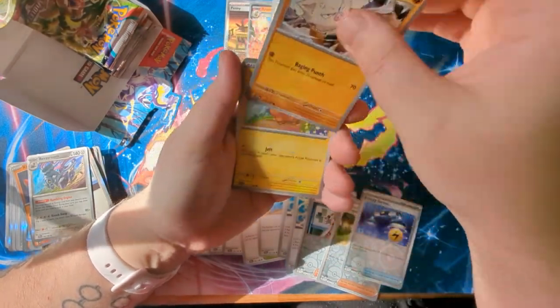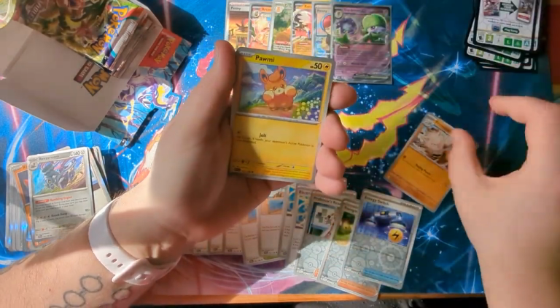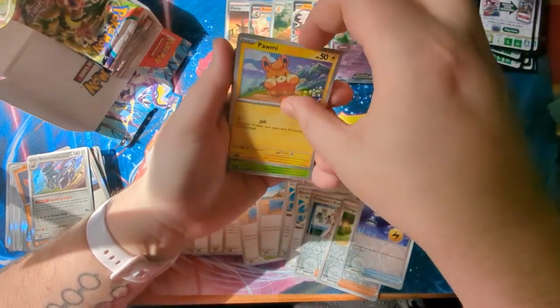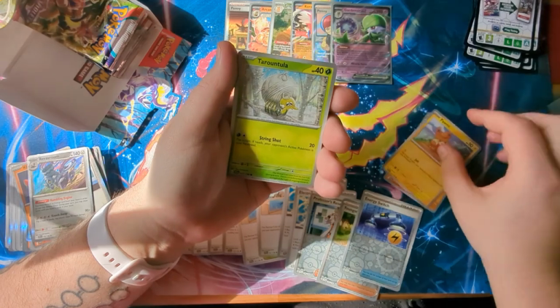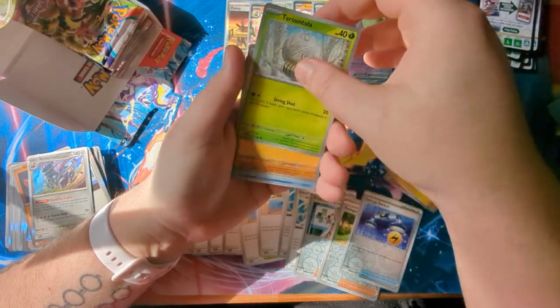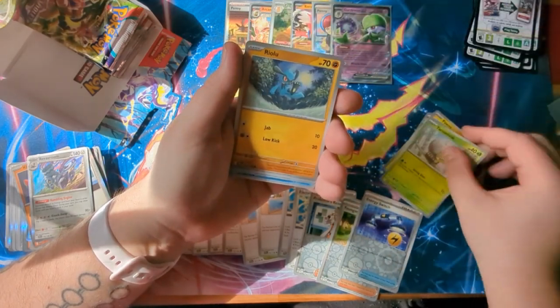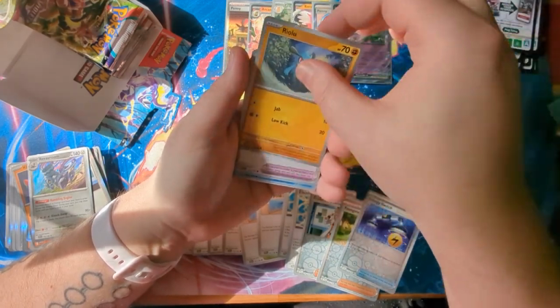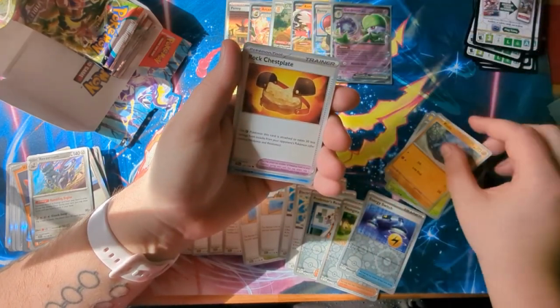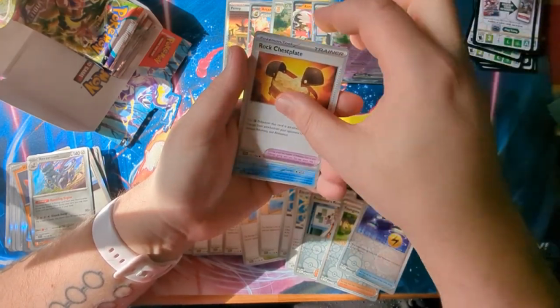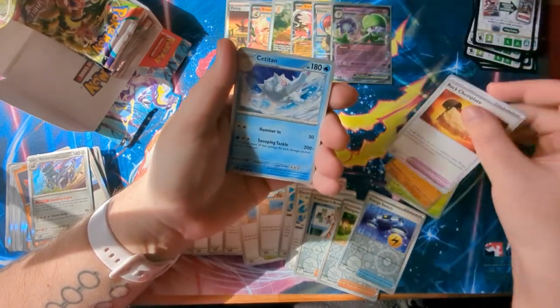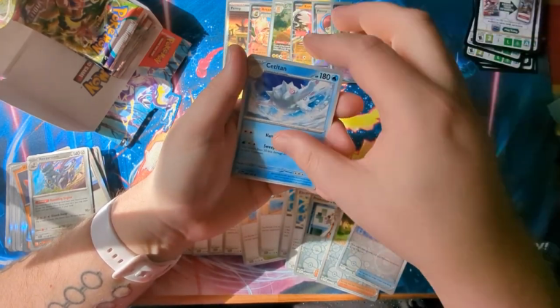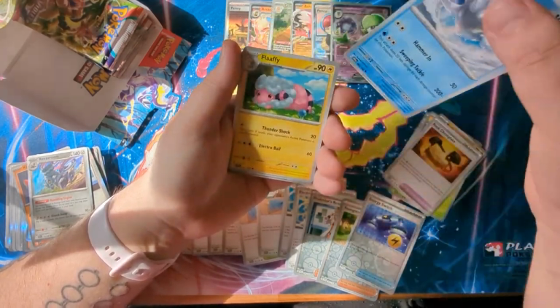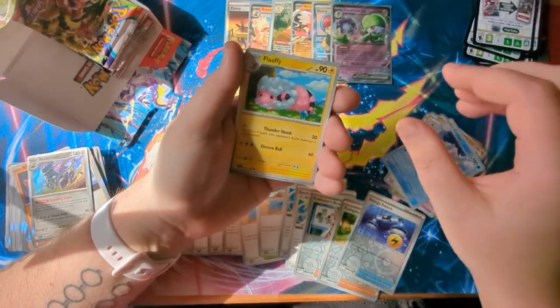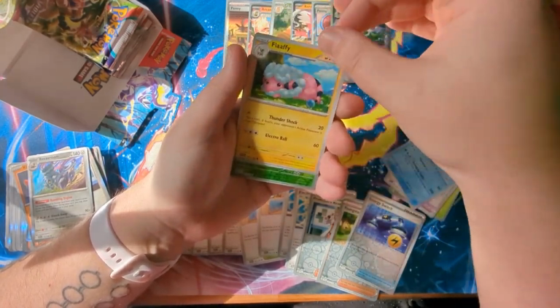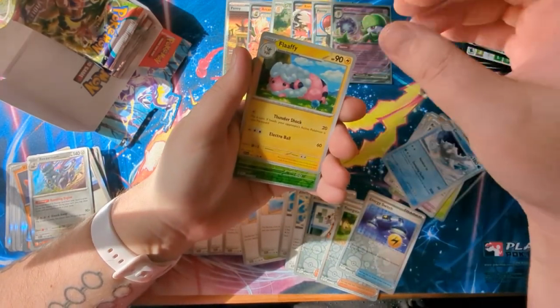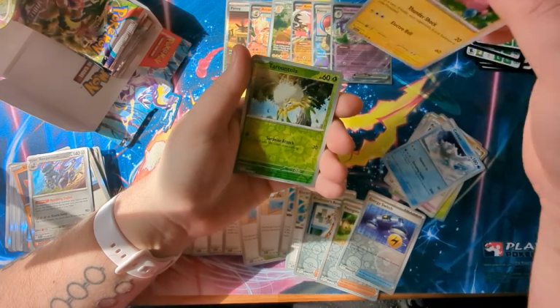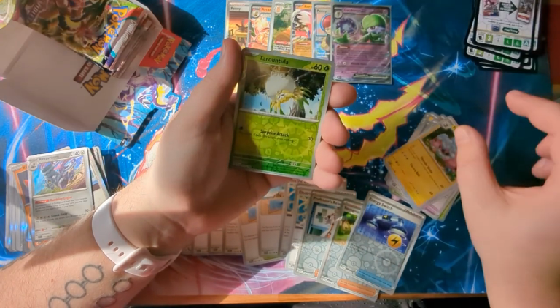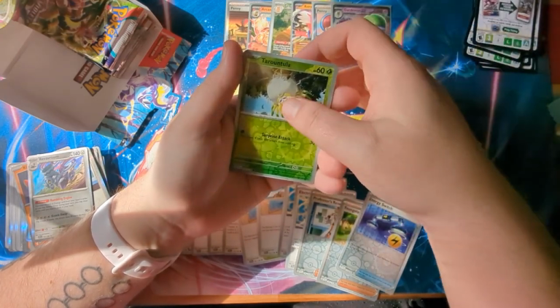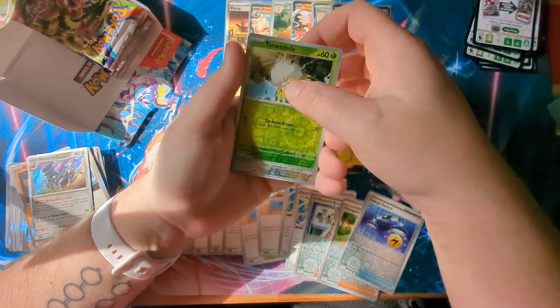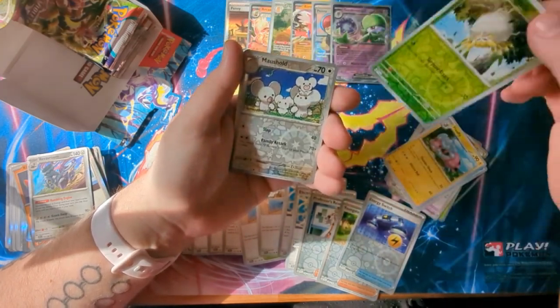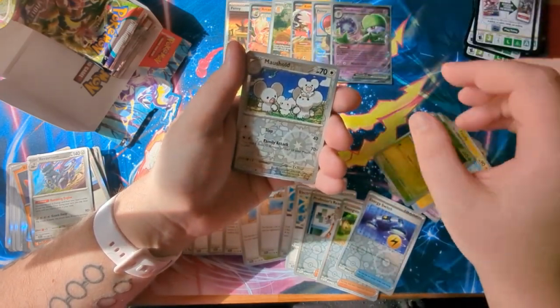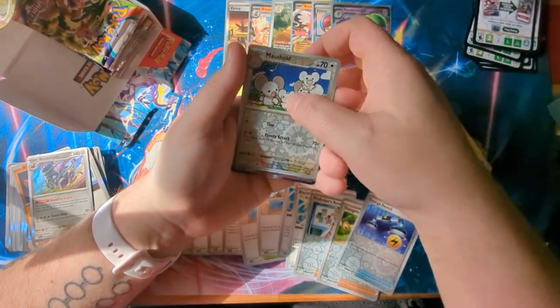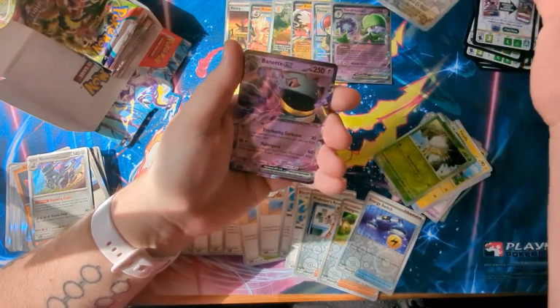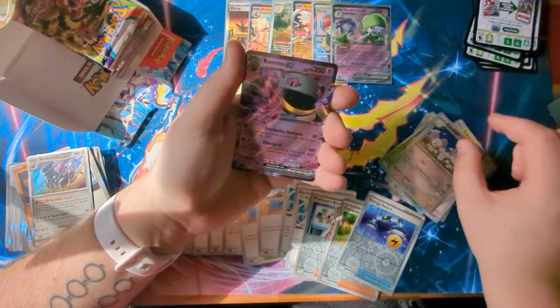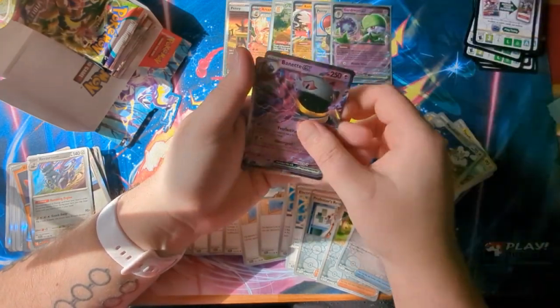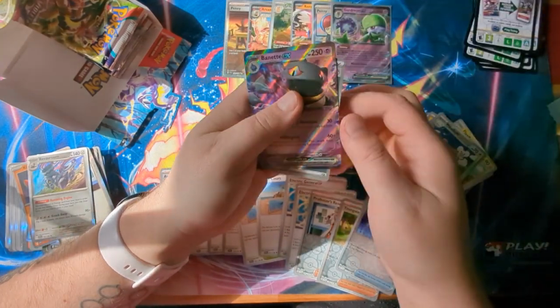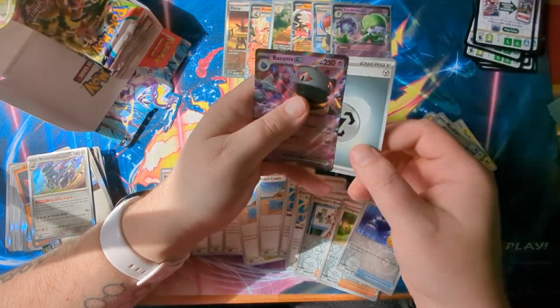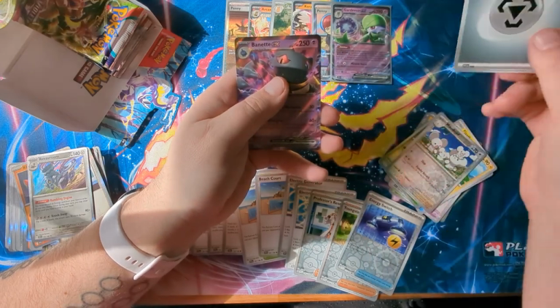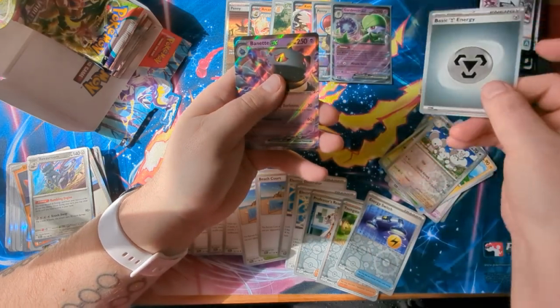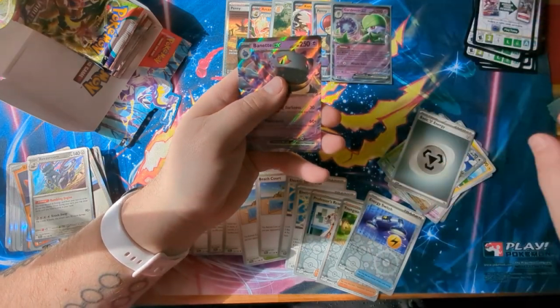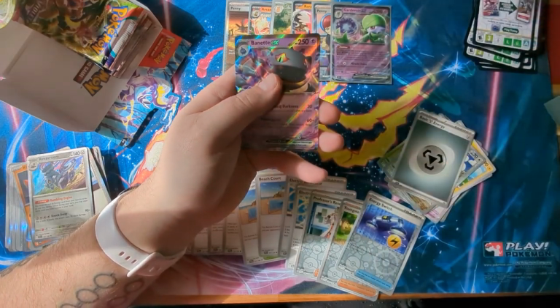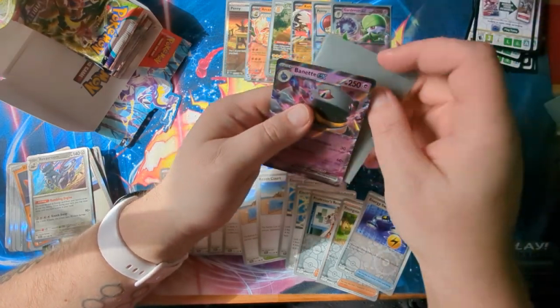Imagine if someone was splitting this box — one person got this side, the other got the left — they would be raging. We've got a Primeape, a Pommy, Tarantula, Riolu, Rock Chestplate, Sатitan, Falafi, Reverse Tarantula, Reverse Mouse Hold — and a Burnett EX. I do not like this card.